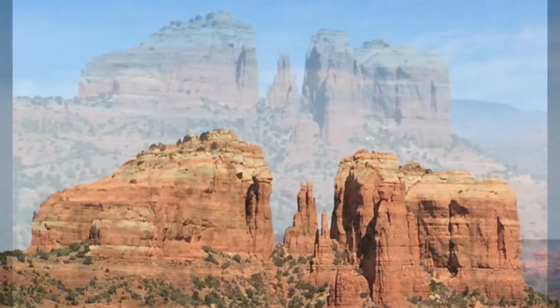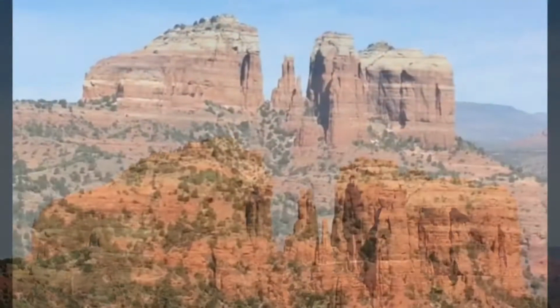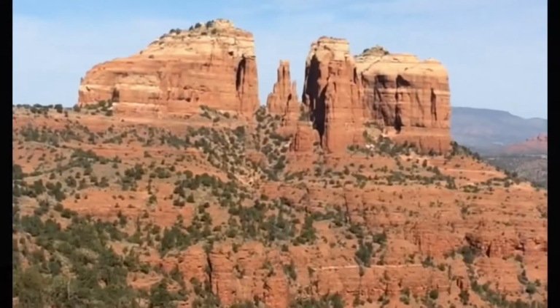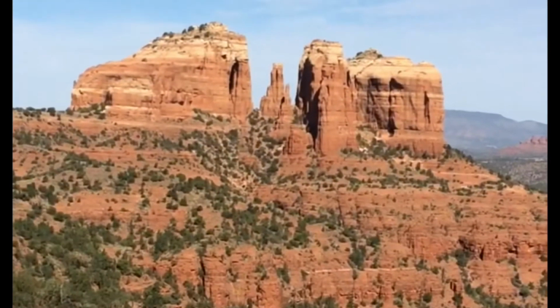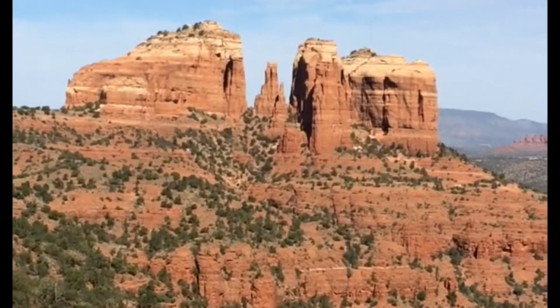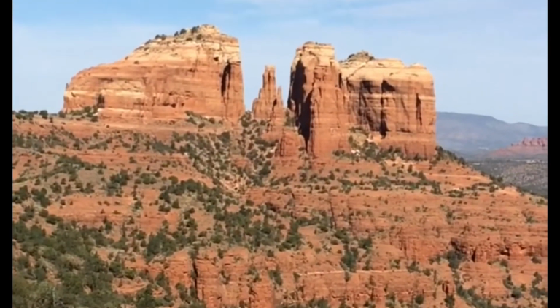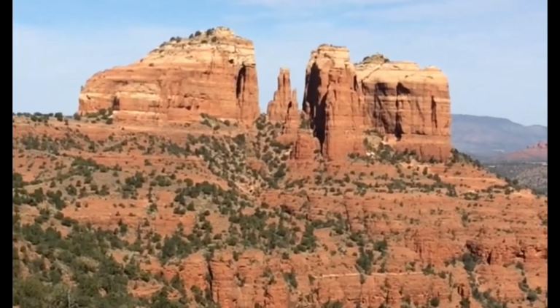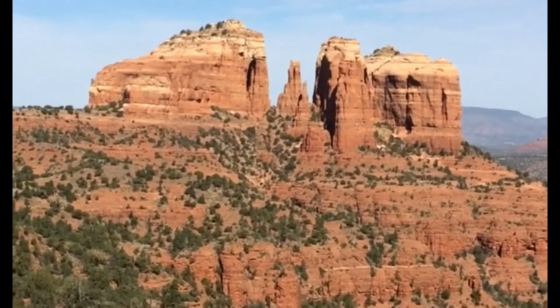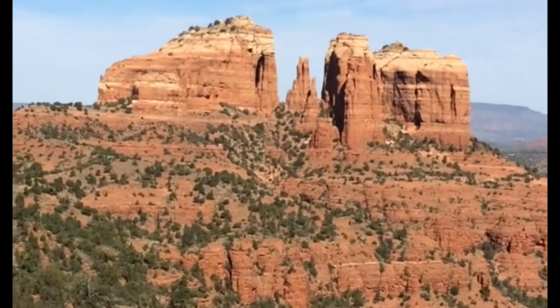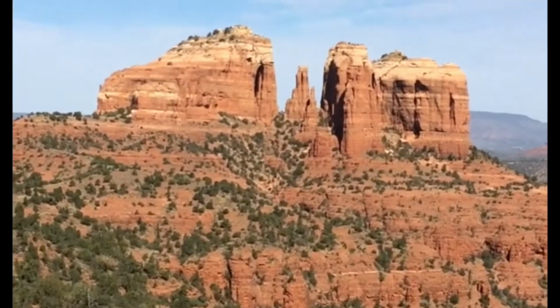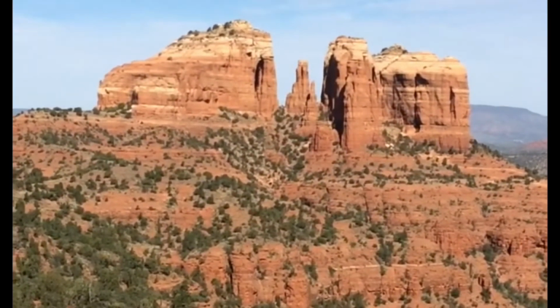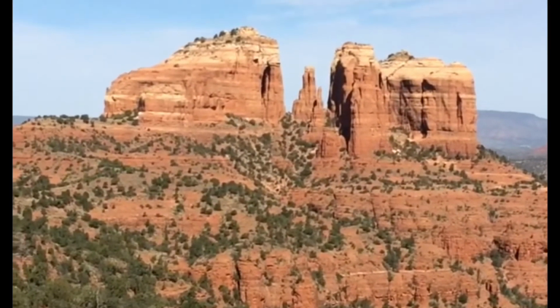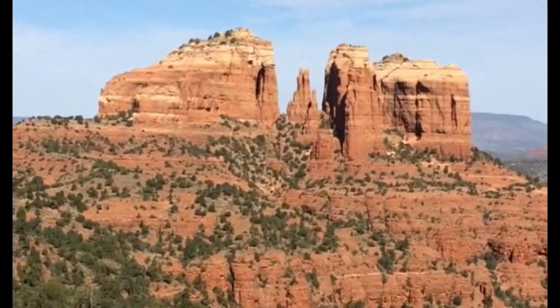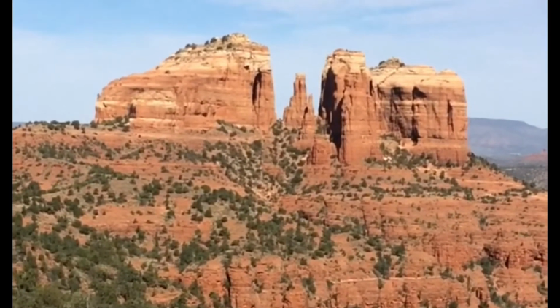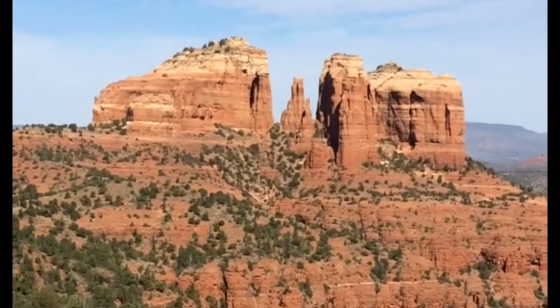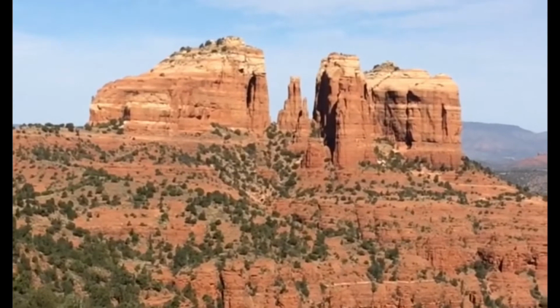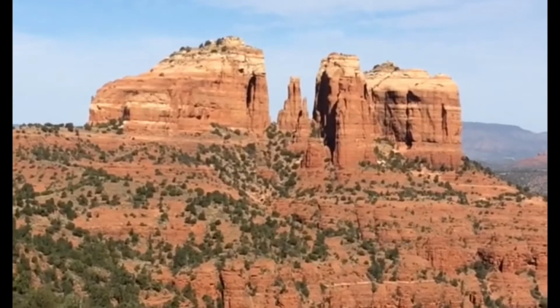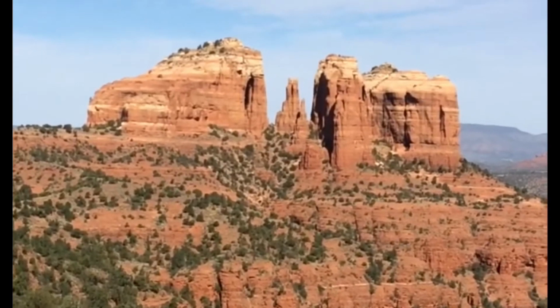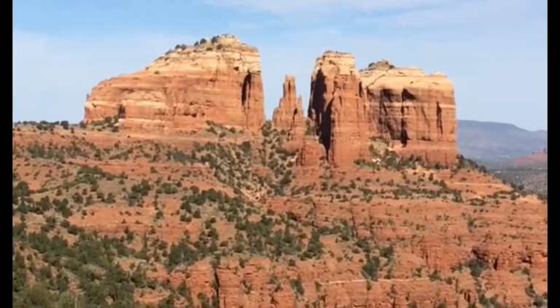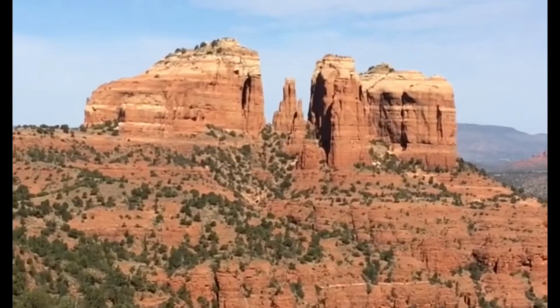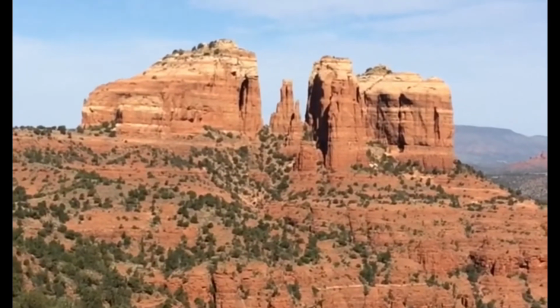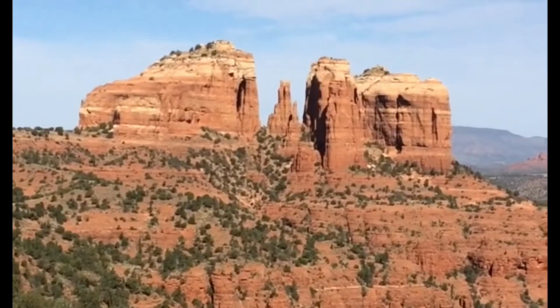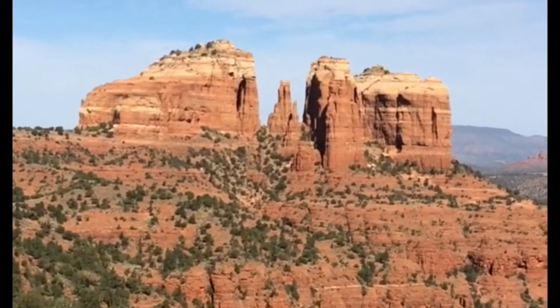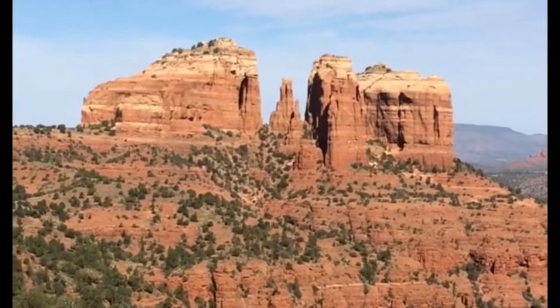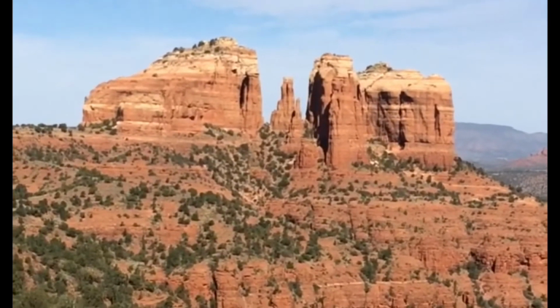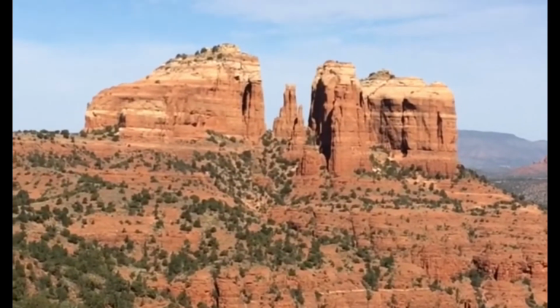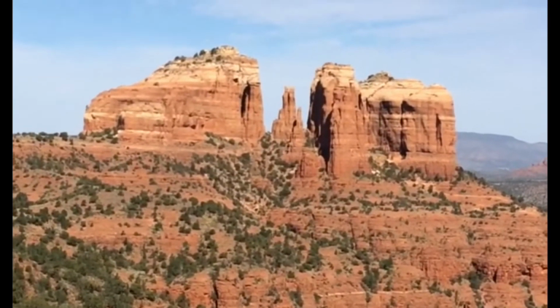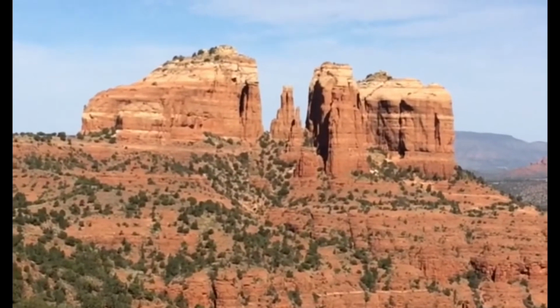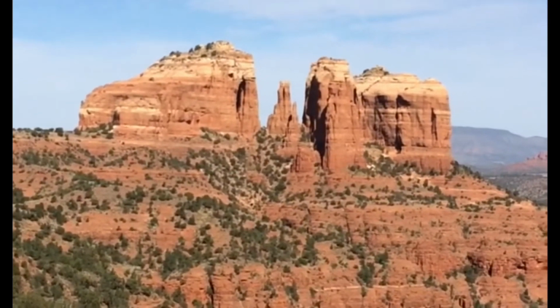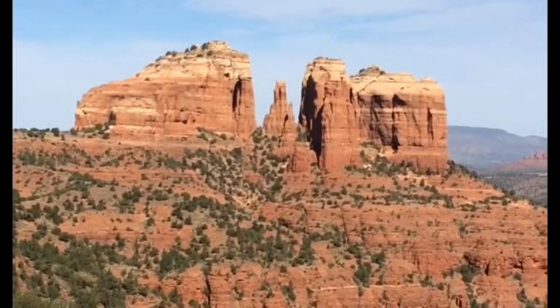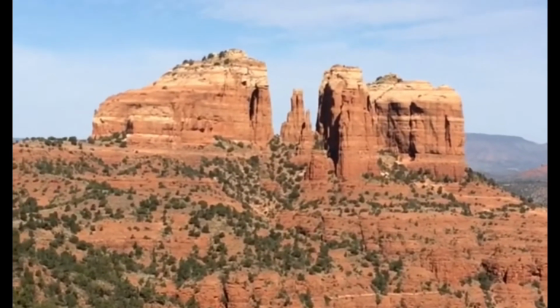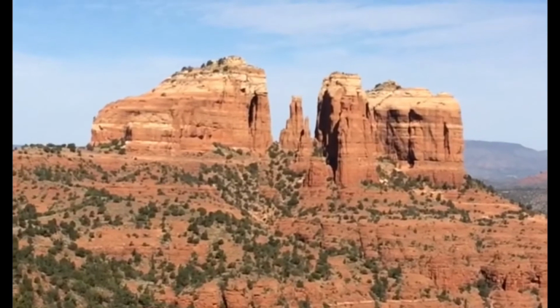That's the backside of Cathedral Rocks, which is also one of the four energy vortexes in the Sedona area.